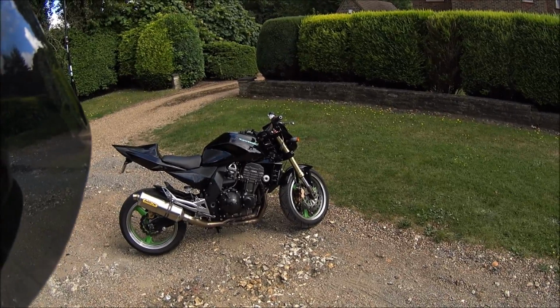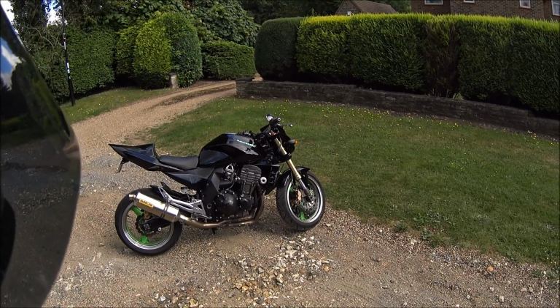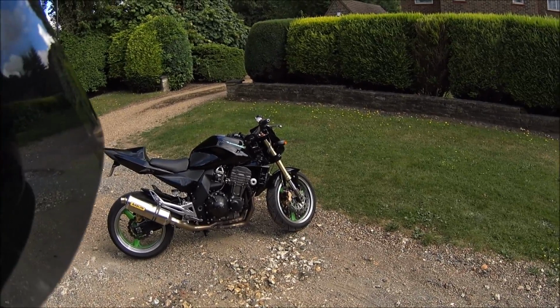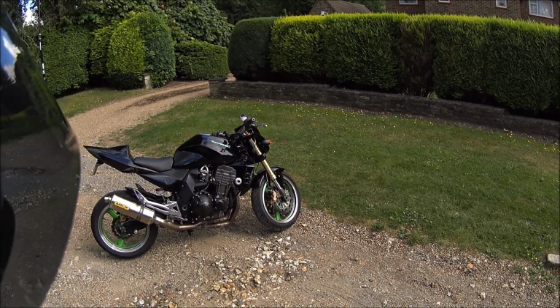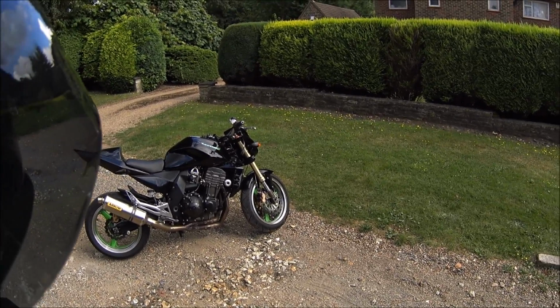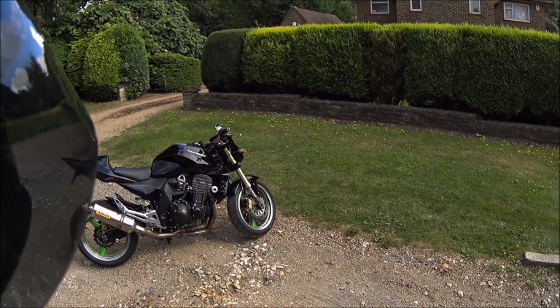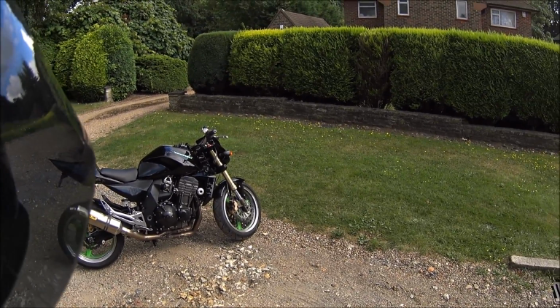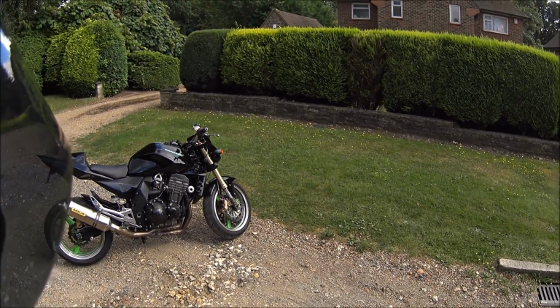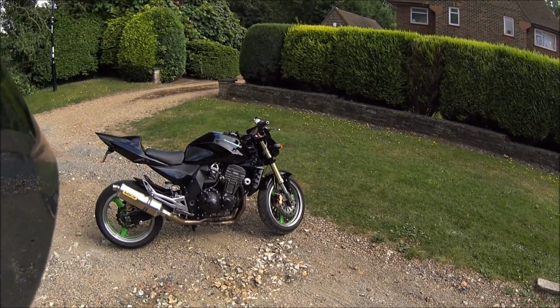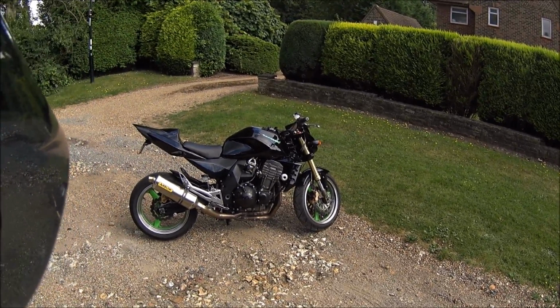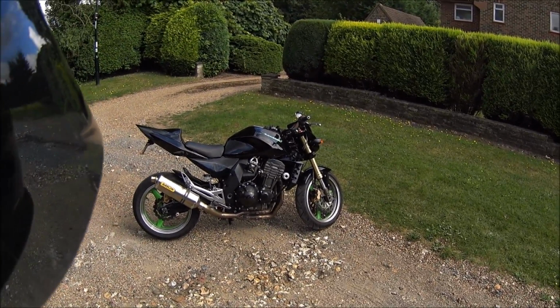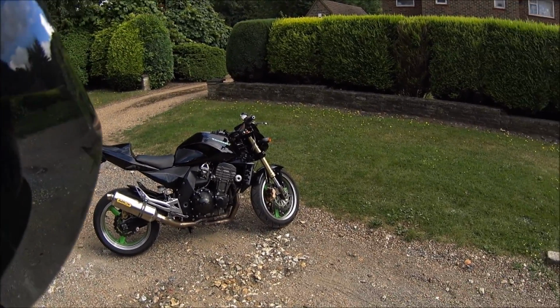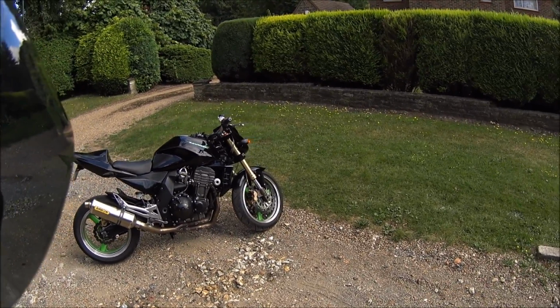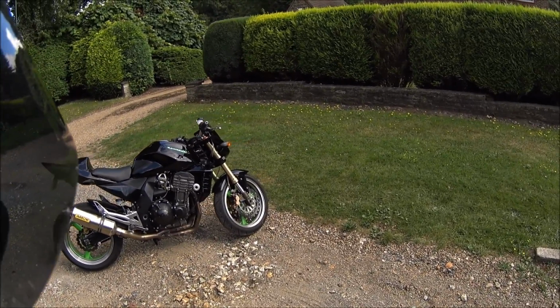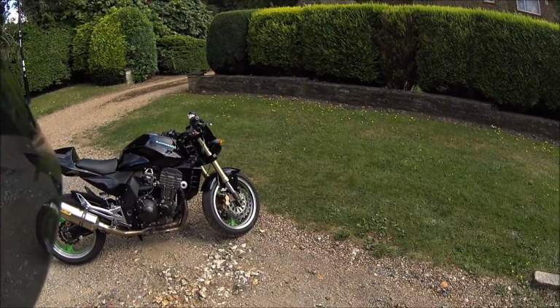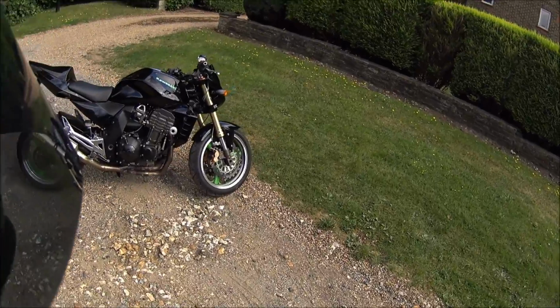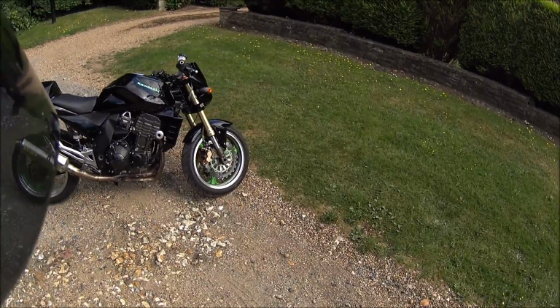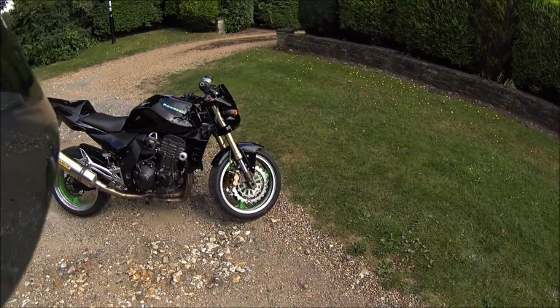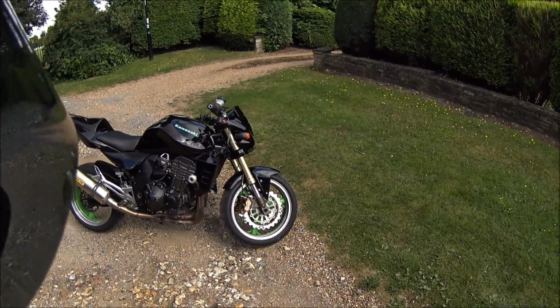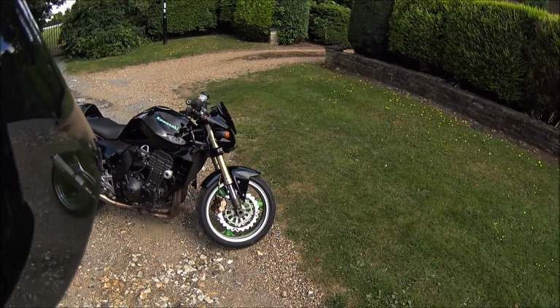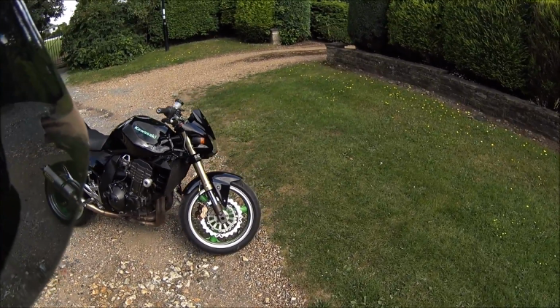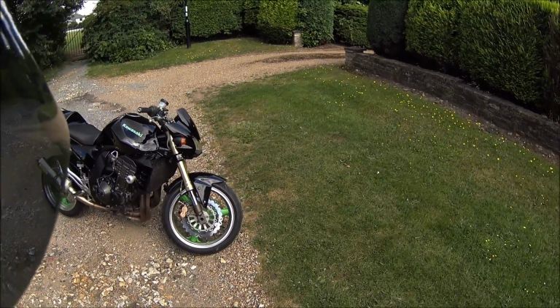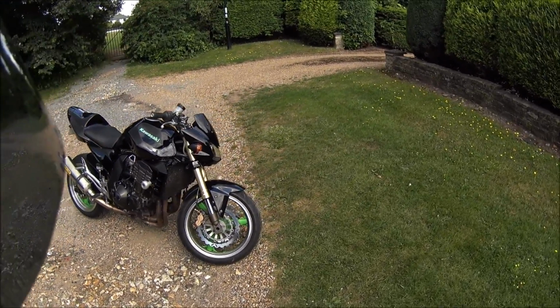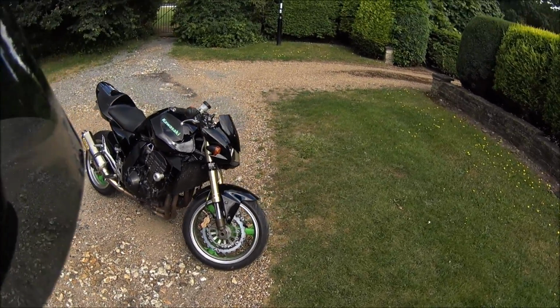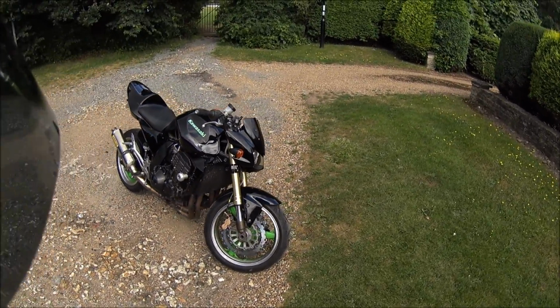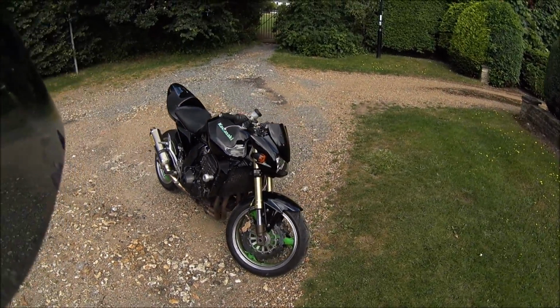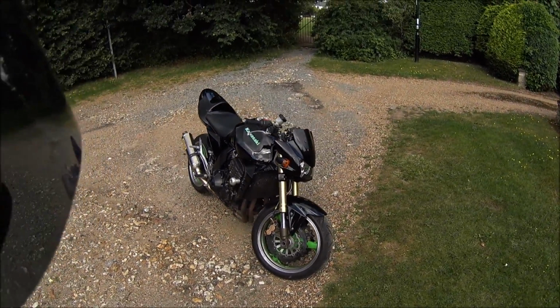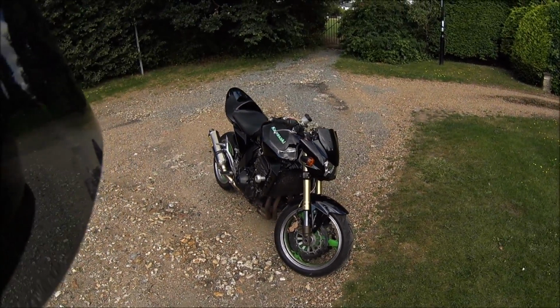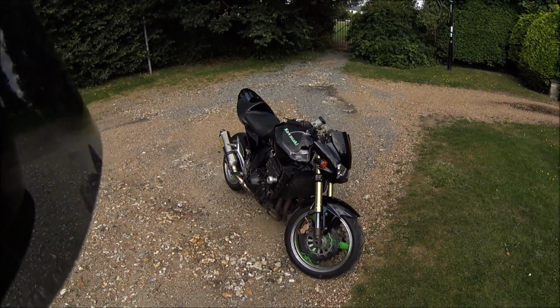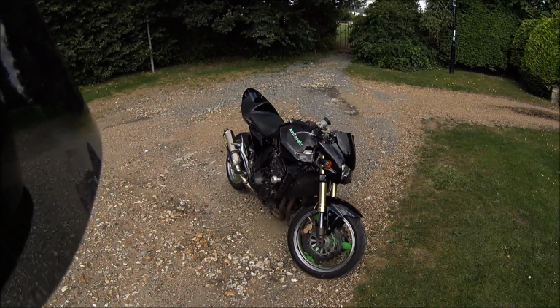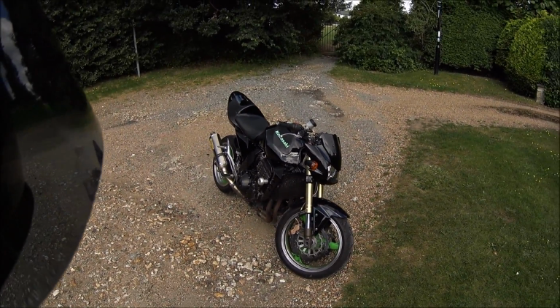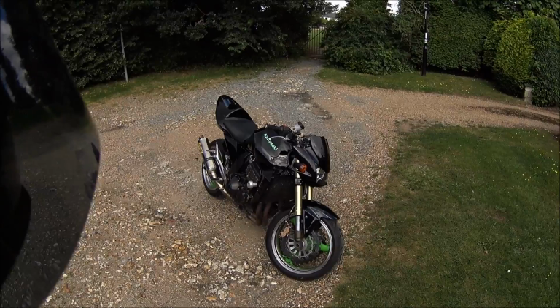Riding it aggressively as well, because that's the persona of the bike, and a lot of the guys that own these are real geezers - you know what I mean. So yeah, the fuel consumption is definitely a downside.